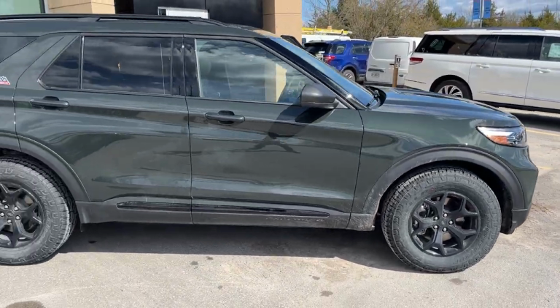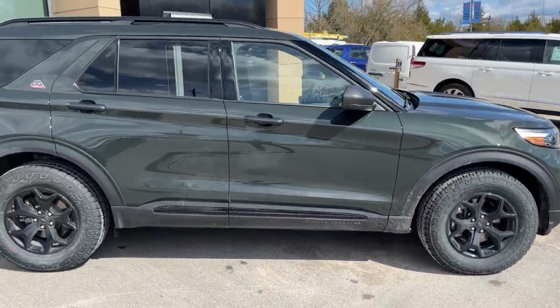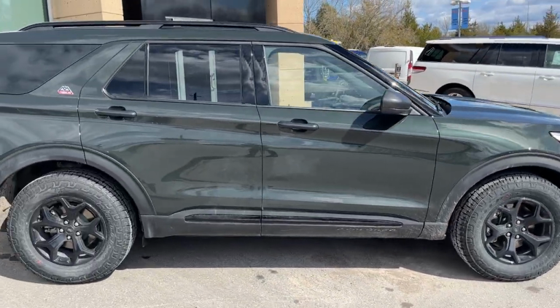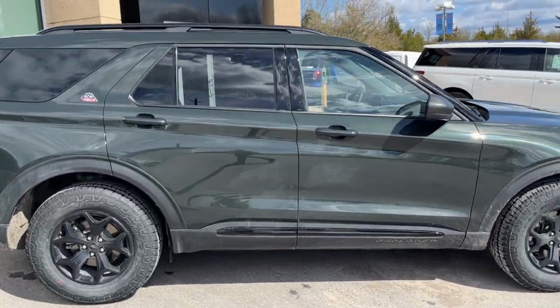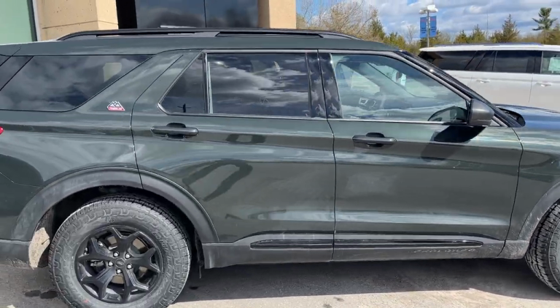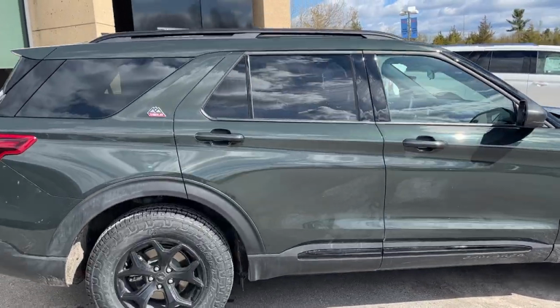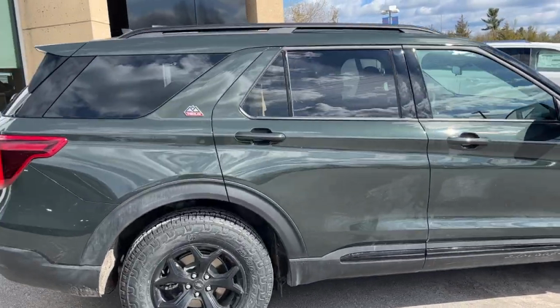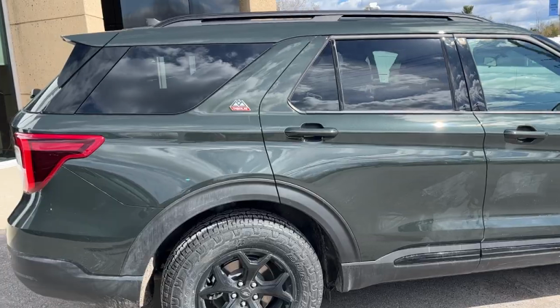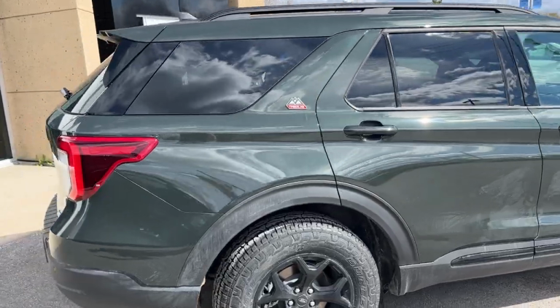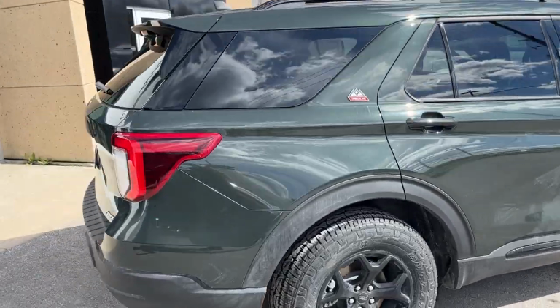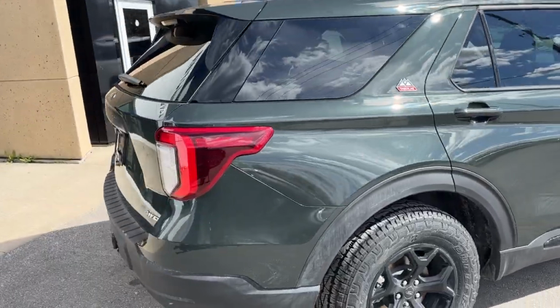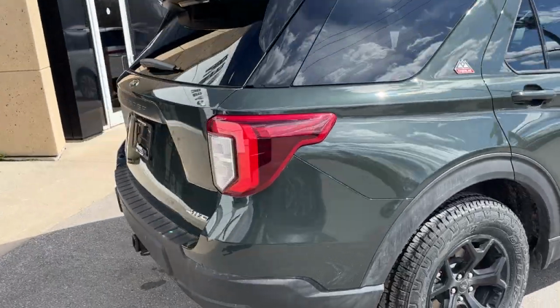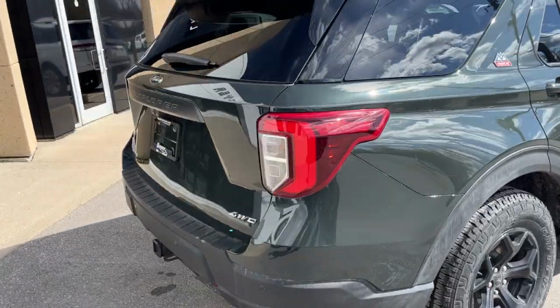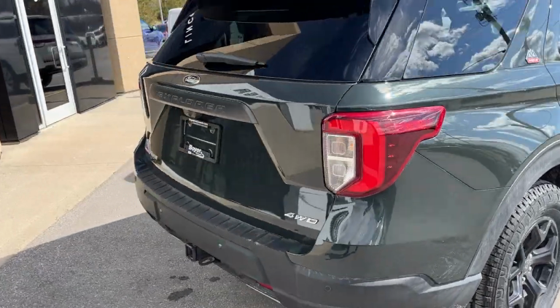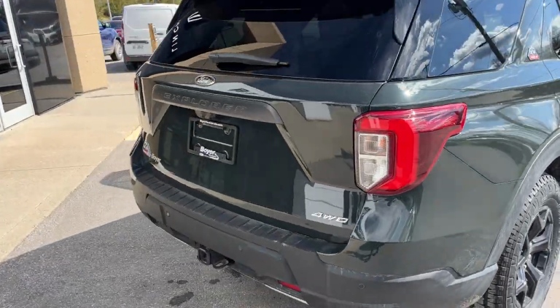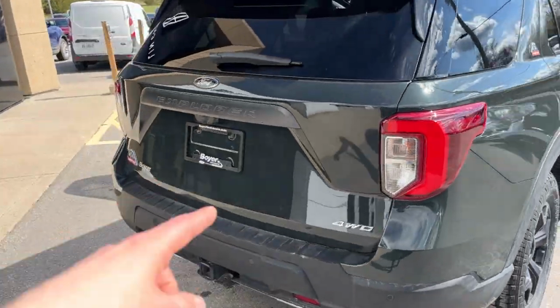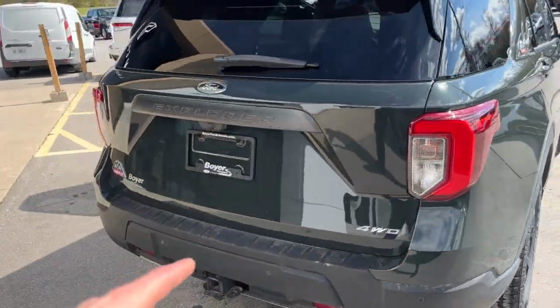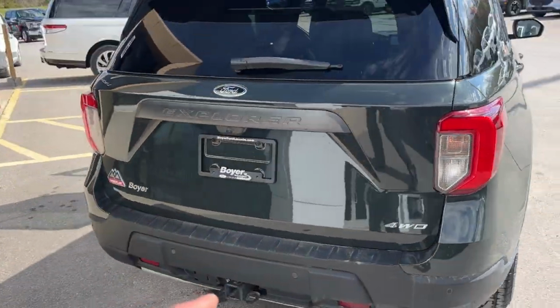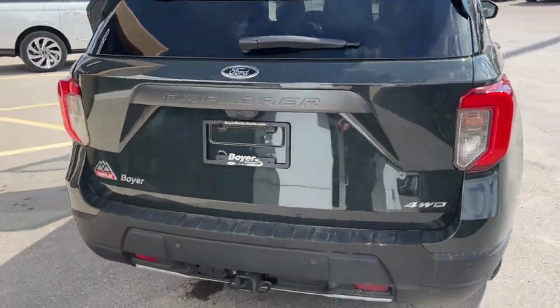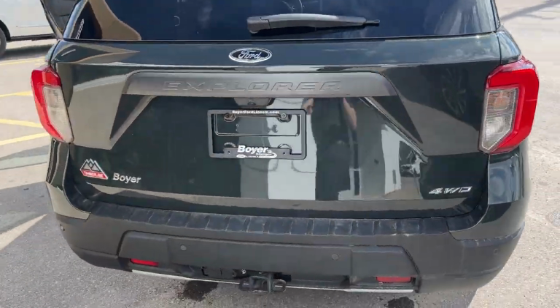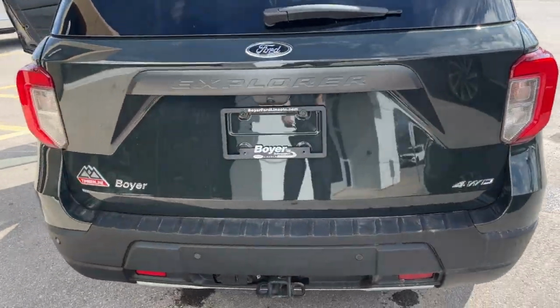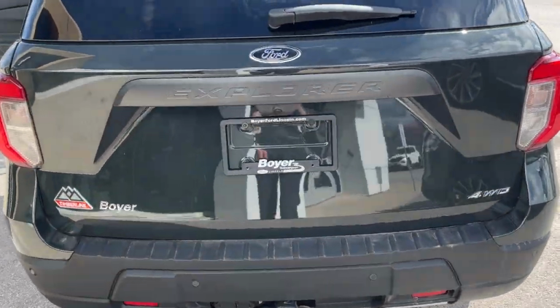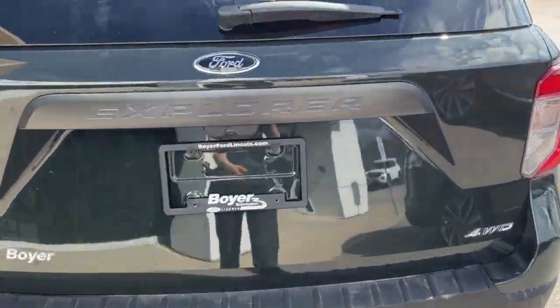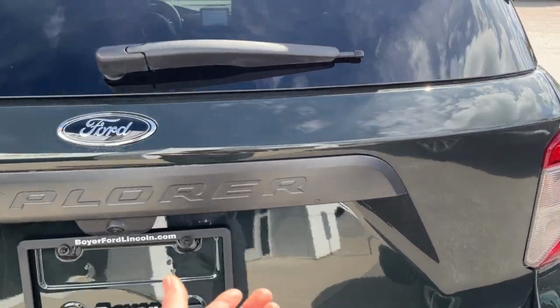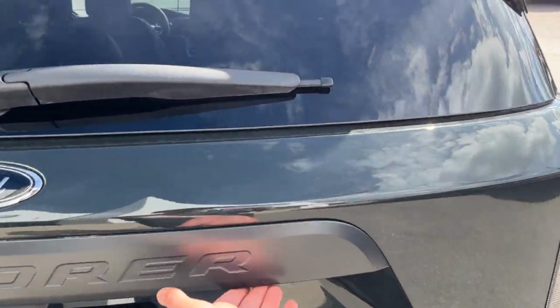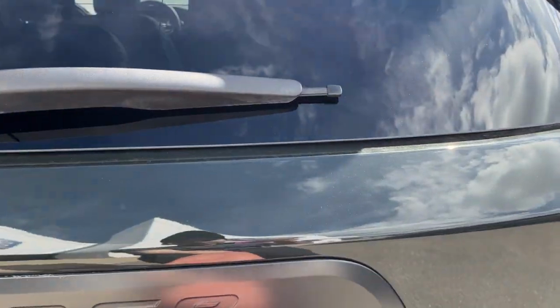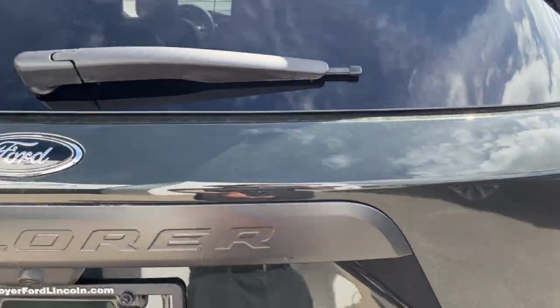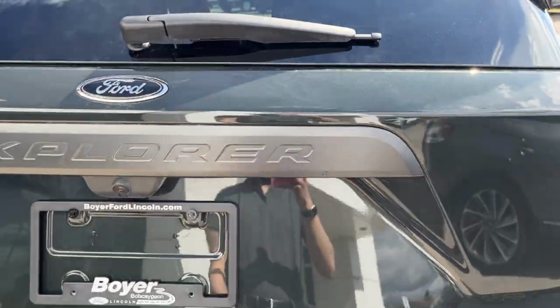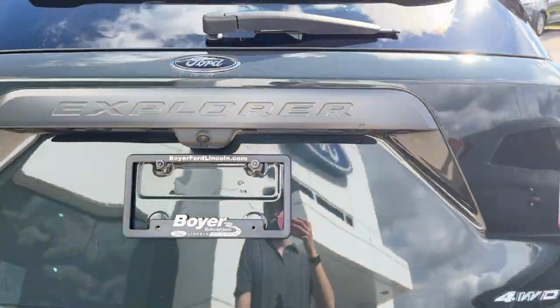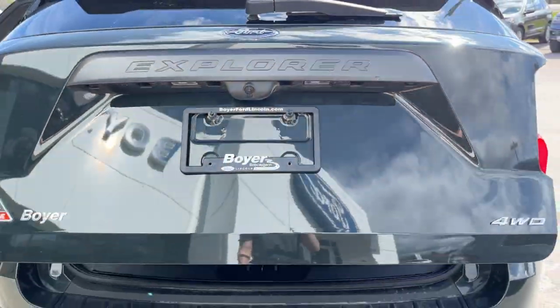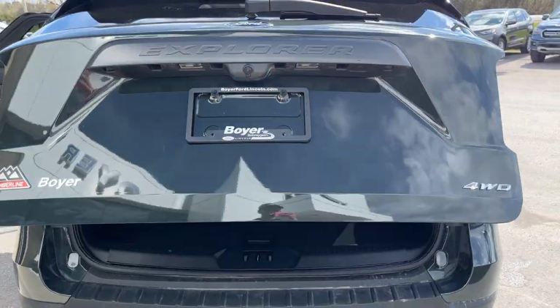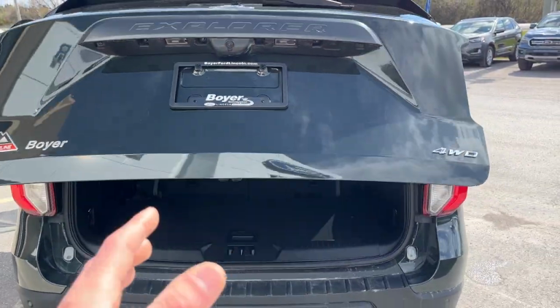This one is powered by the 2.3-liter EcoBoost engine, so you get plenty of power, and it does come standard with the Class 4 trailer tow package, which is awesome to have.